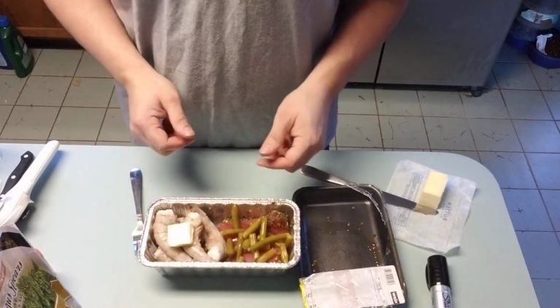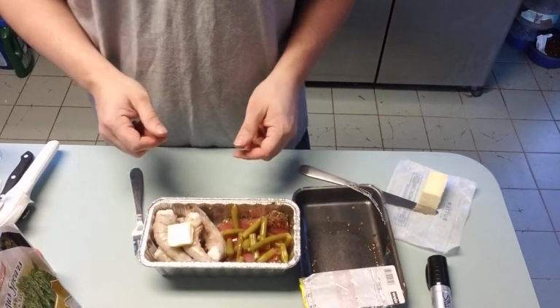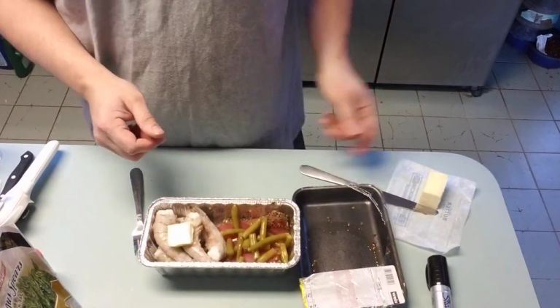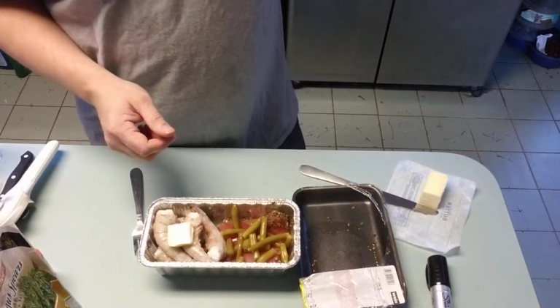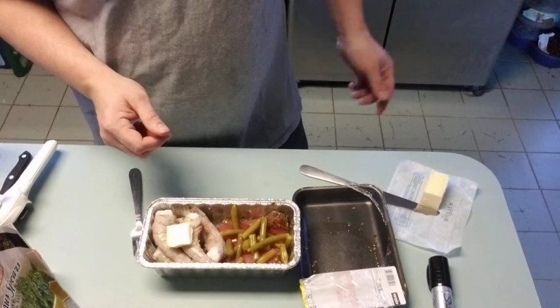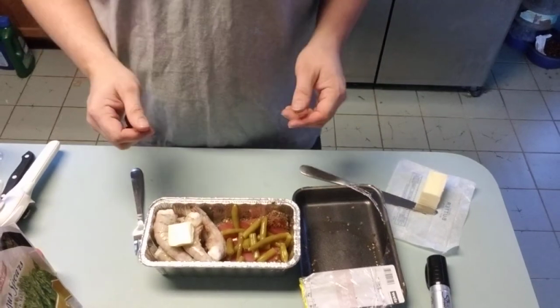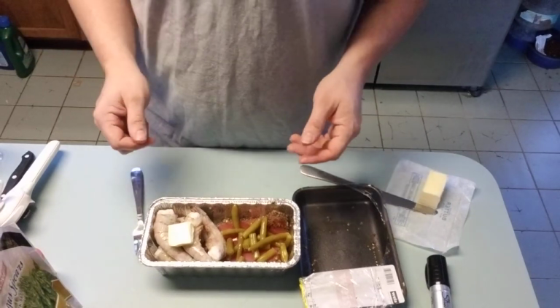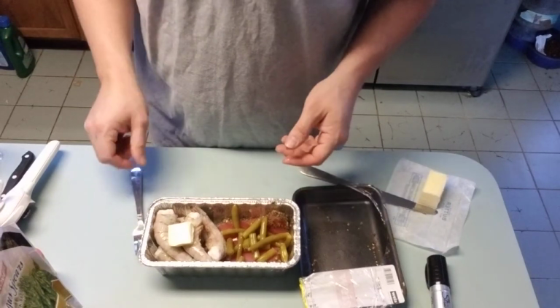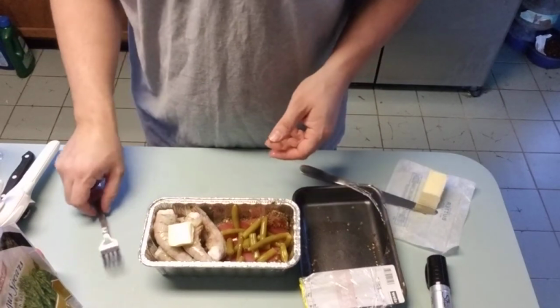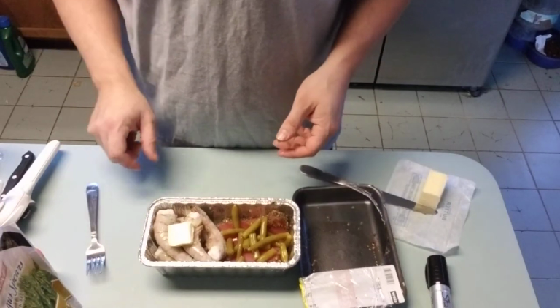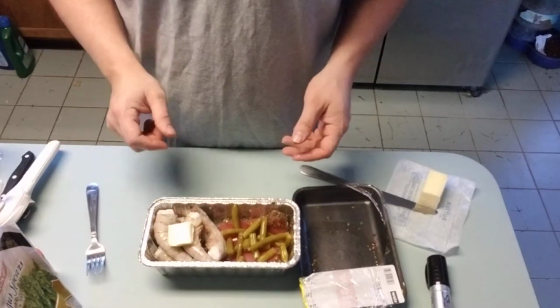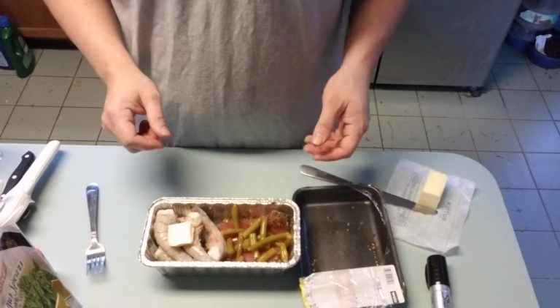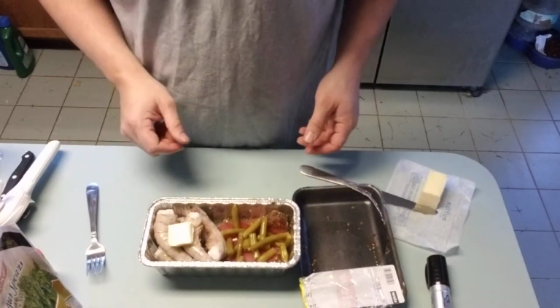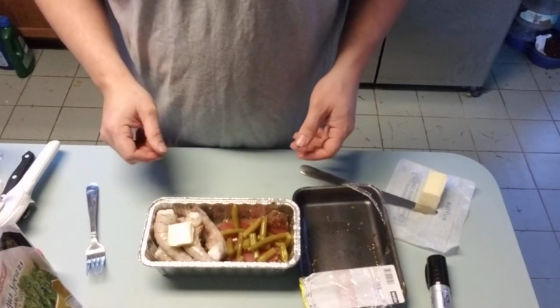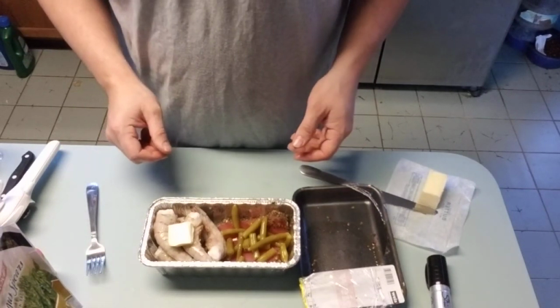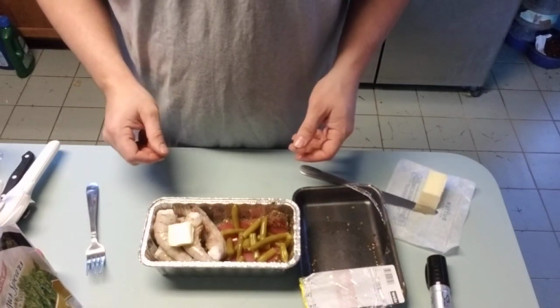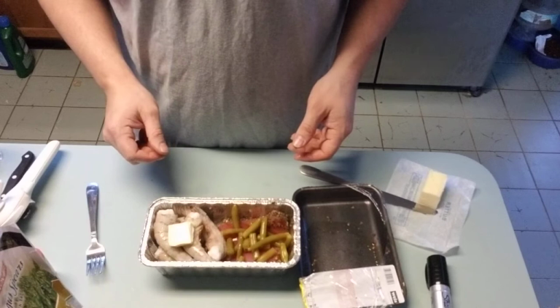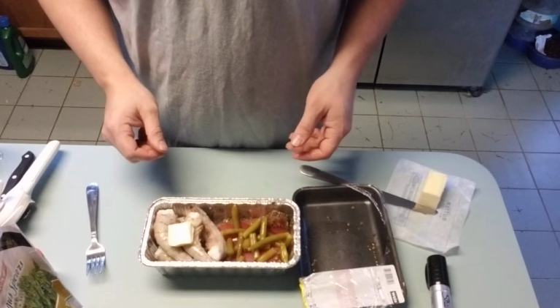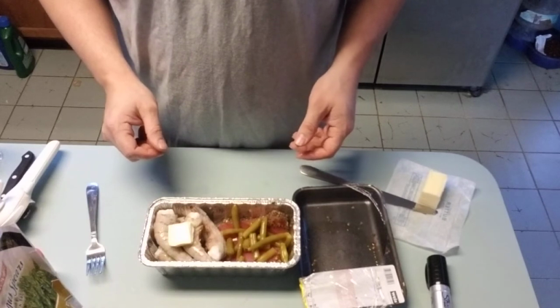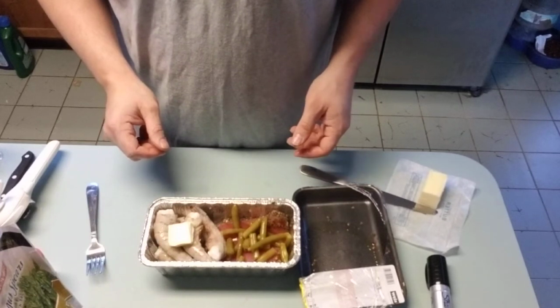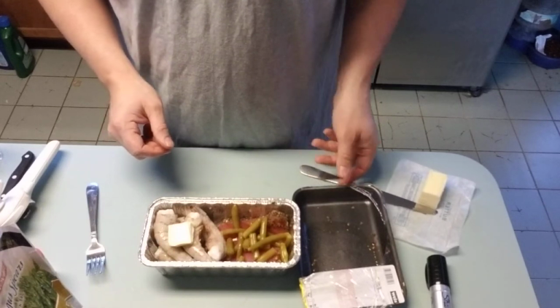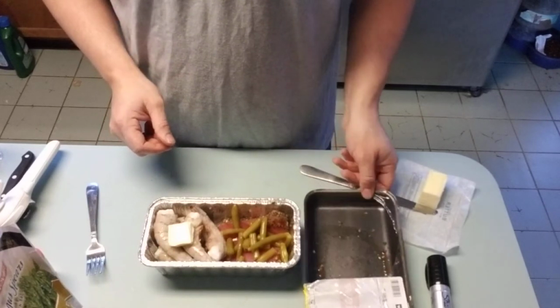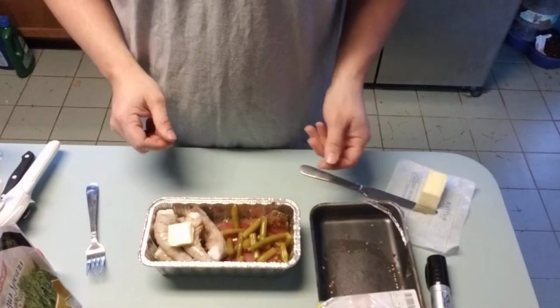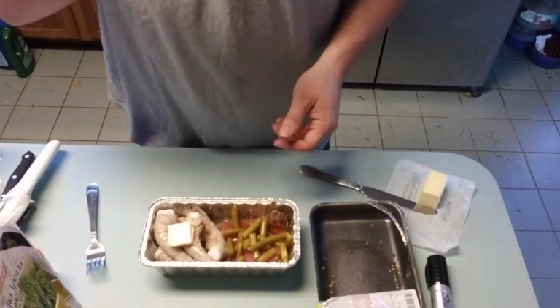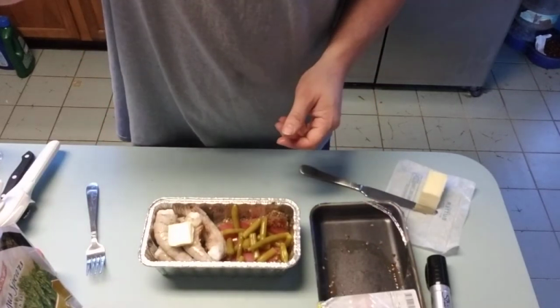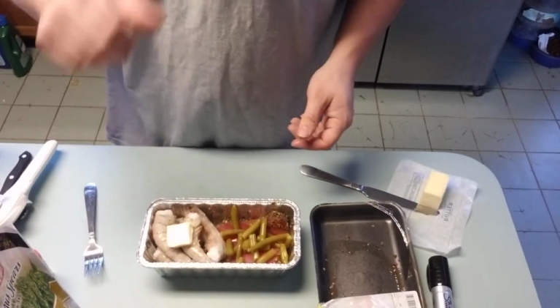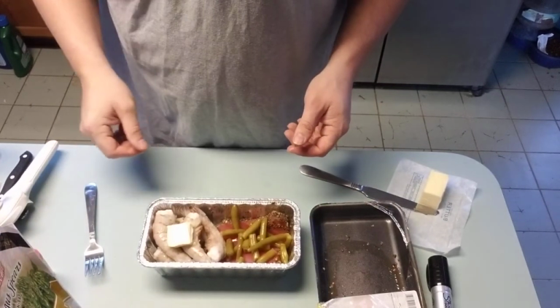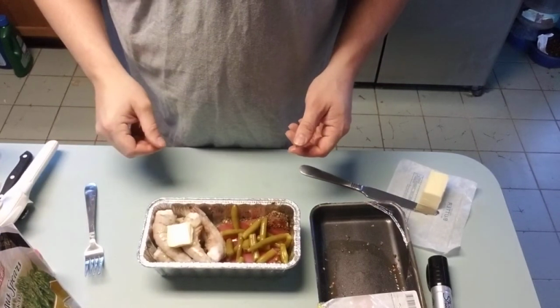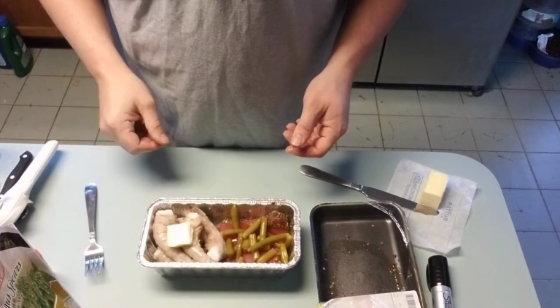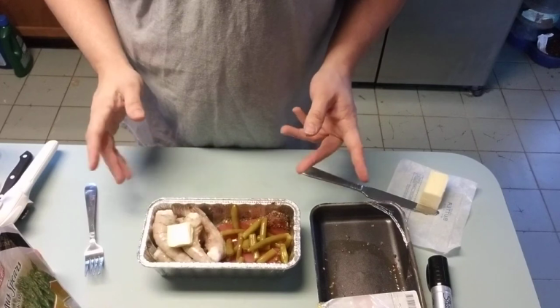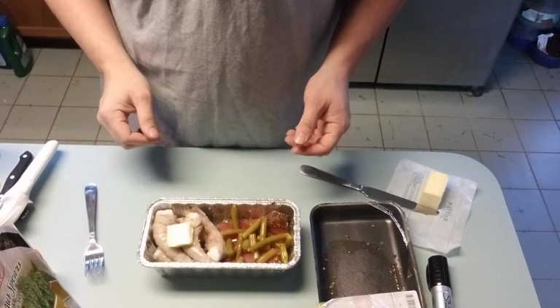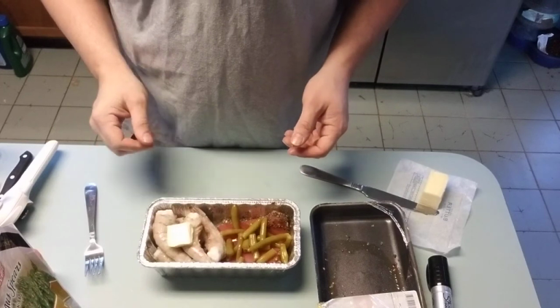Don't forget to label it, because when you've got a freezer full of stuff you don't know what the heck you're grabbing. We'll add more videos here for other recipes if anybody's interested — that's about it.